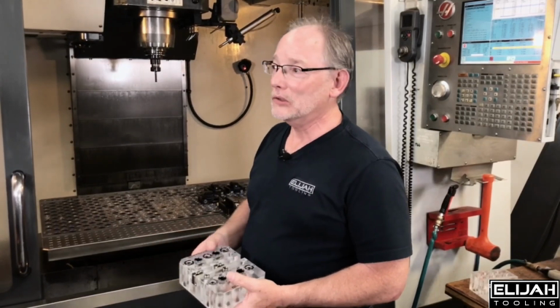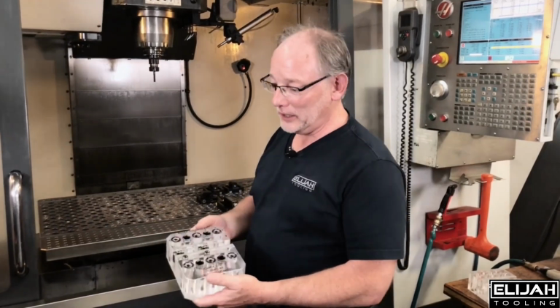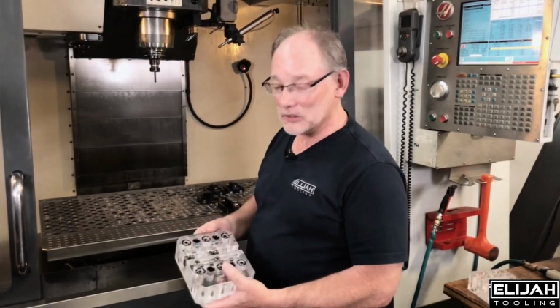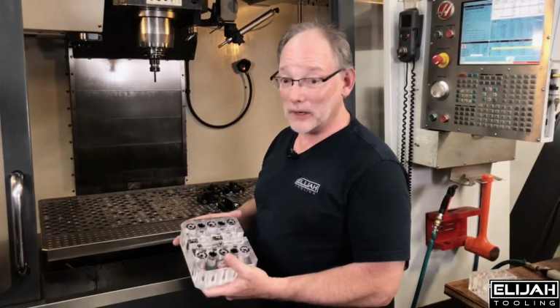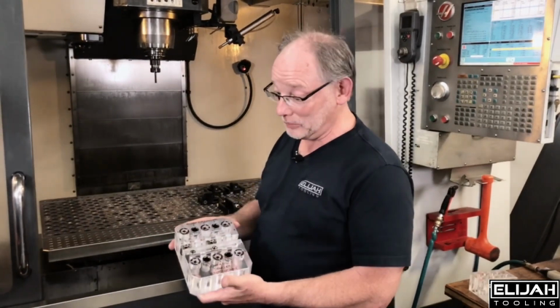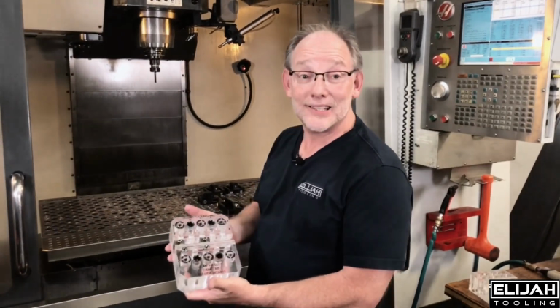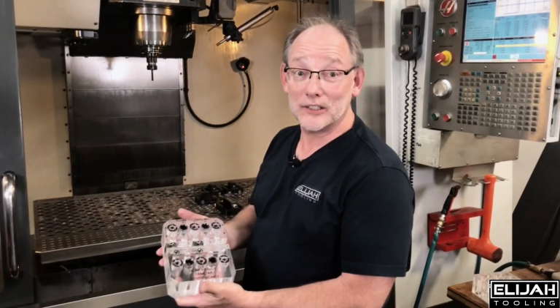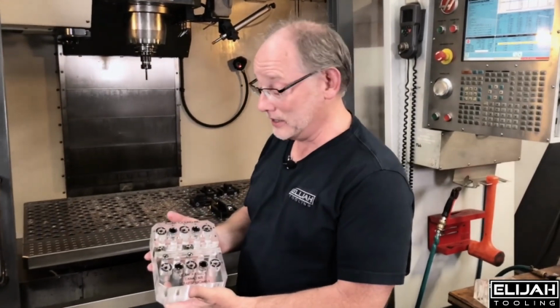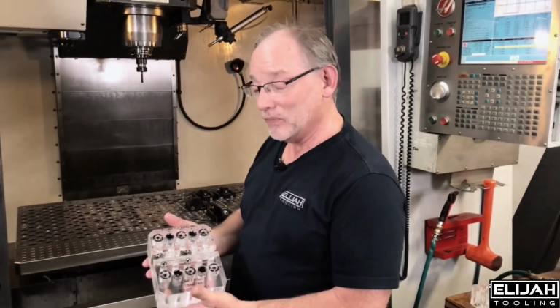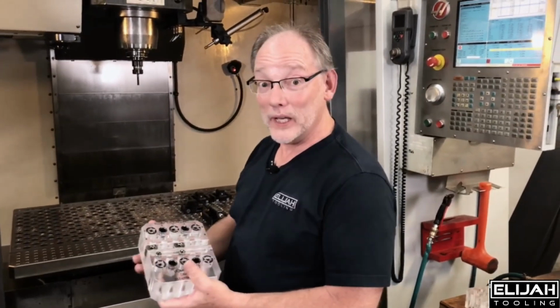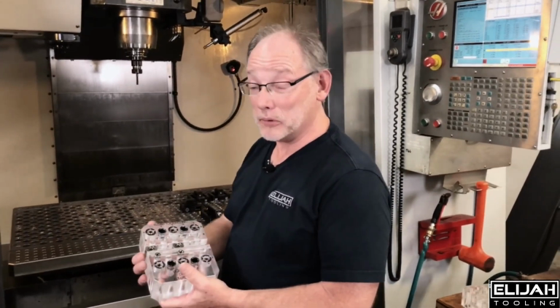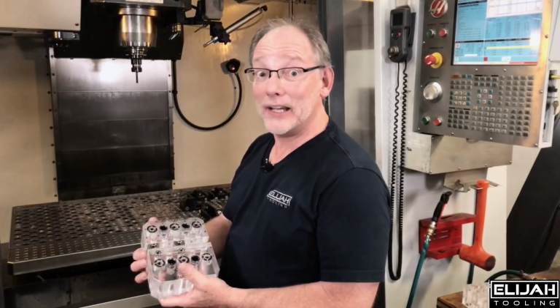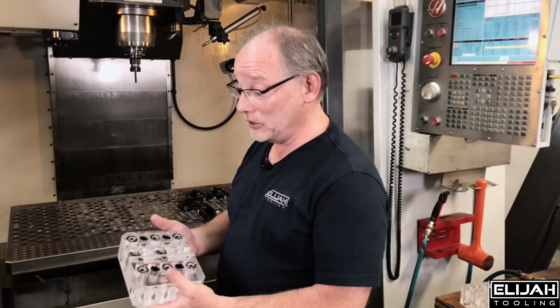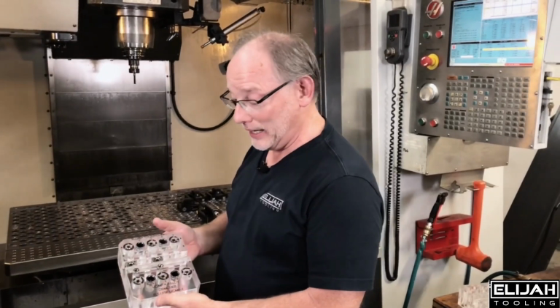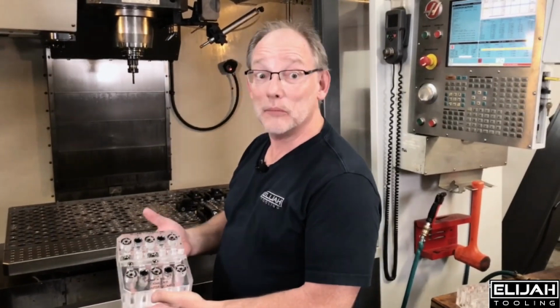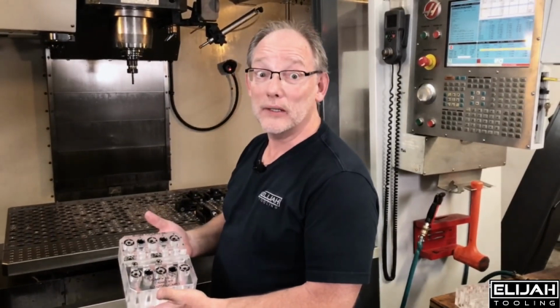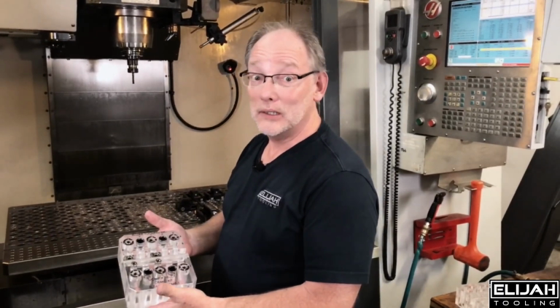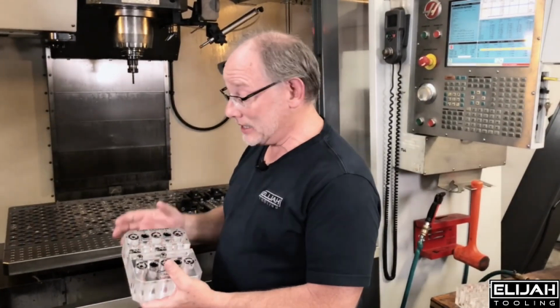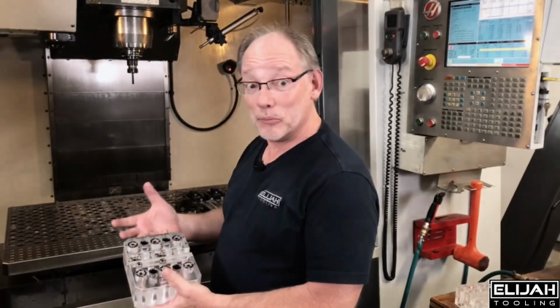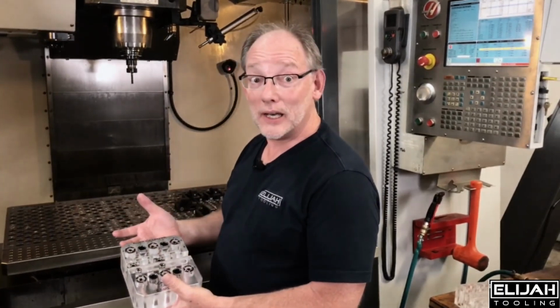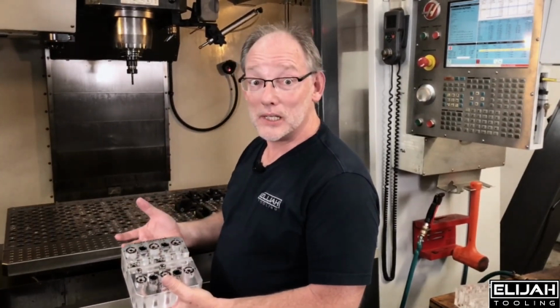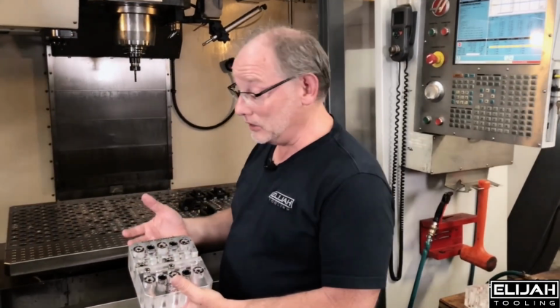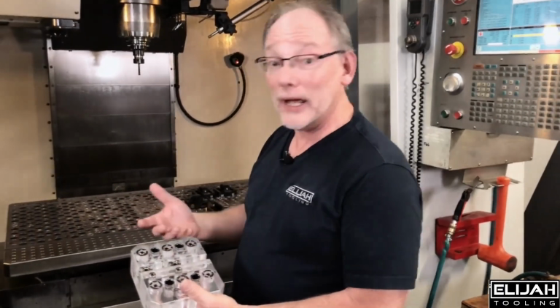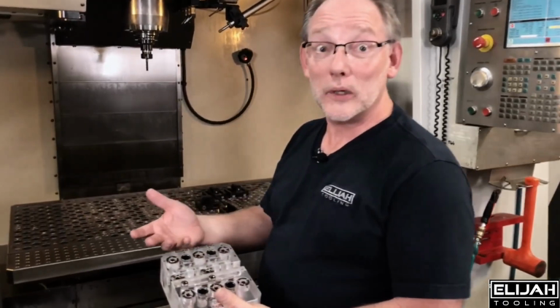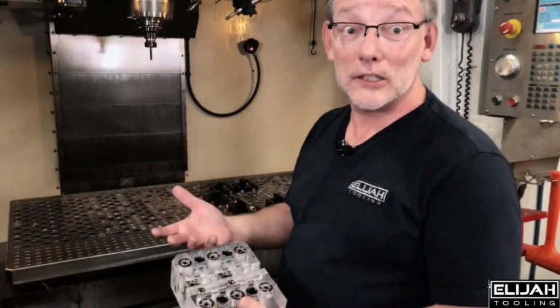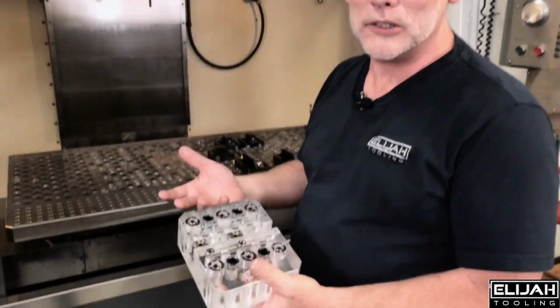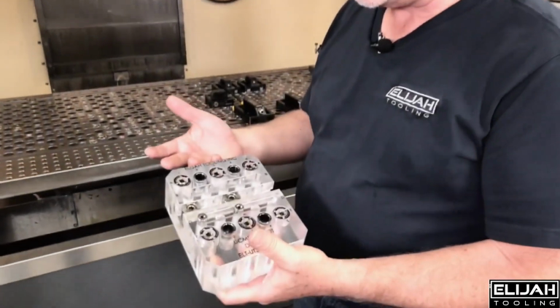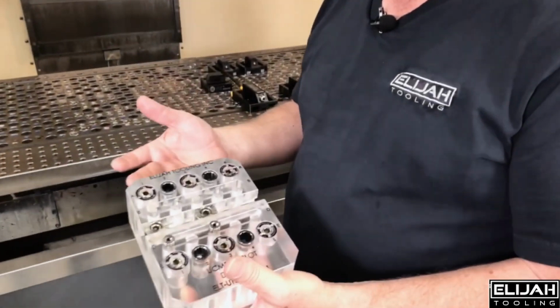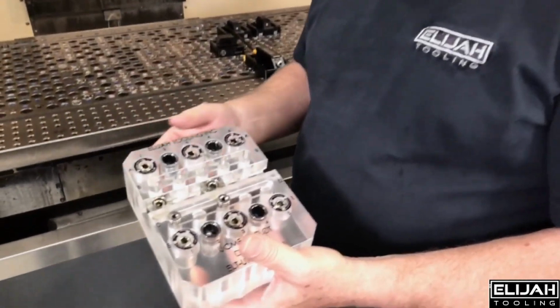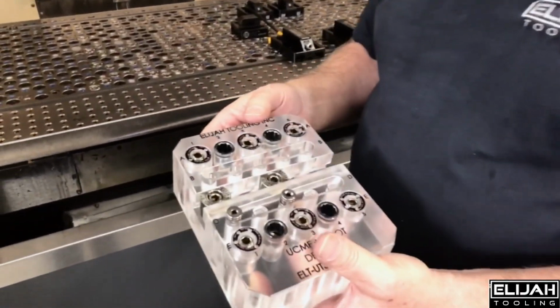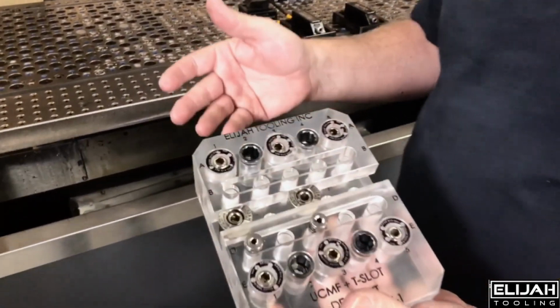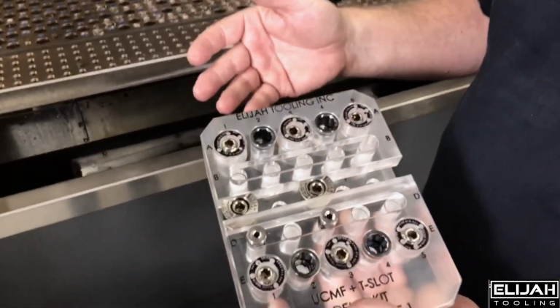So what we did, we created a little plastic fixture that we can provide to you as a demo kit. It's got the basic elements in it, and you can actually quick change something yourselves. Let me just show you.